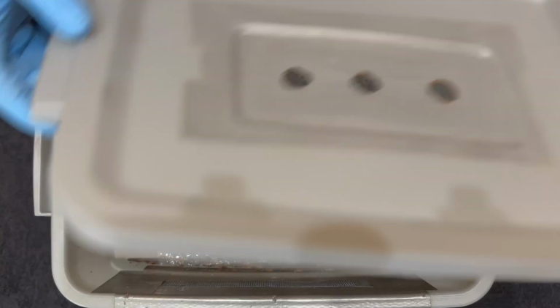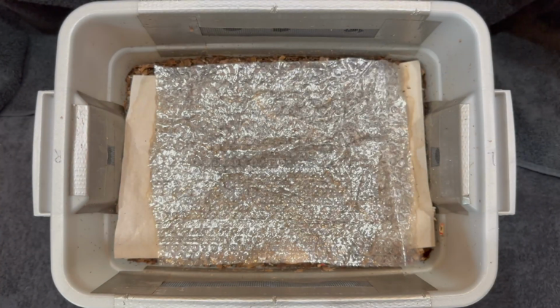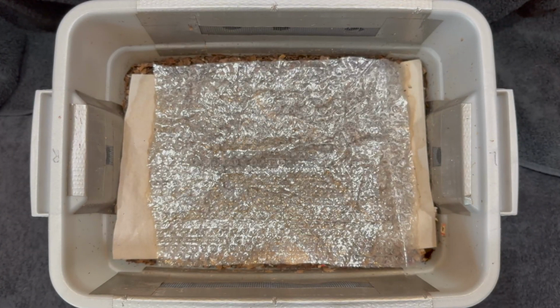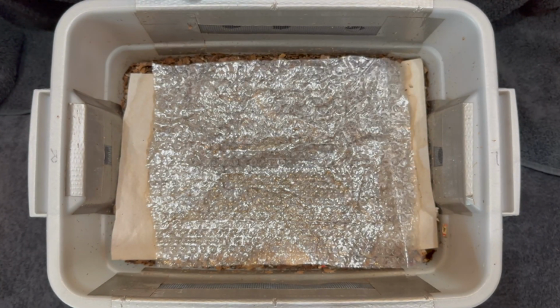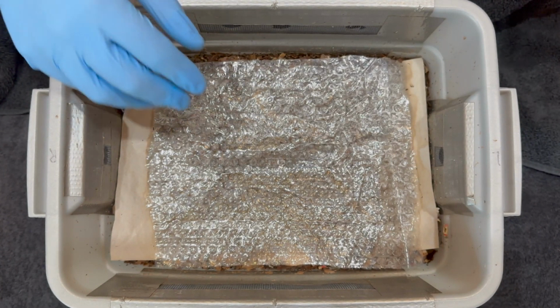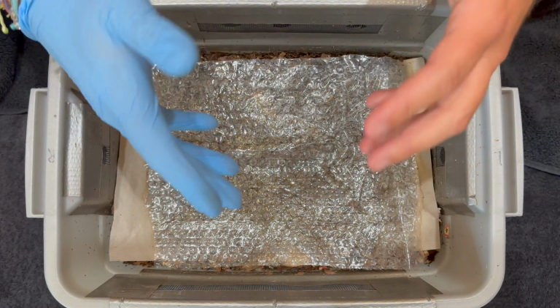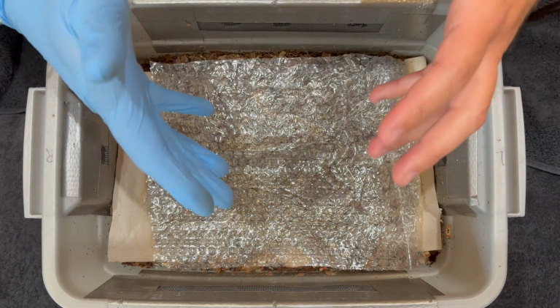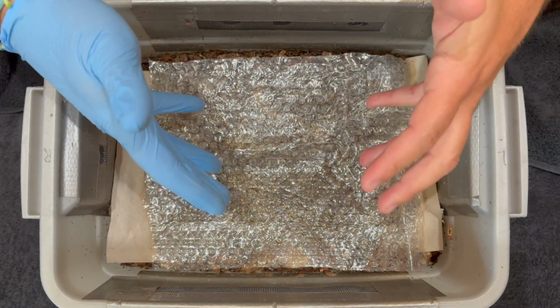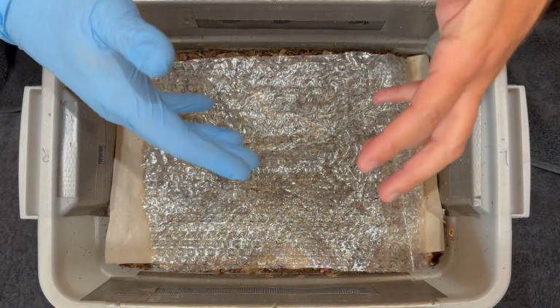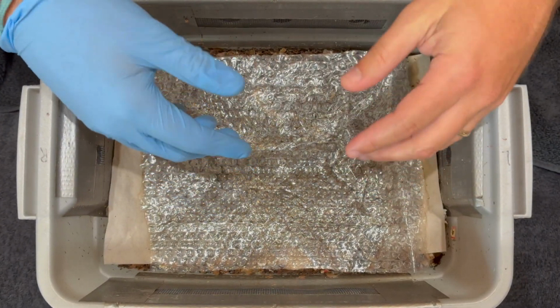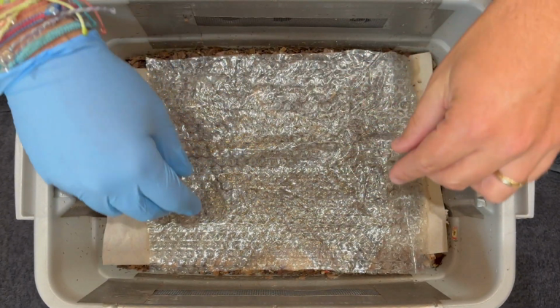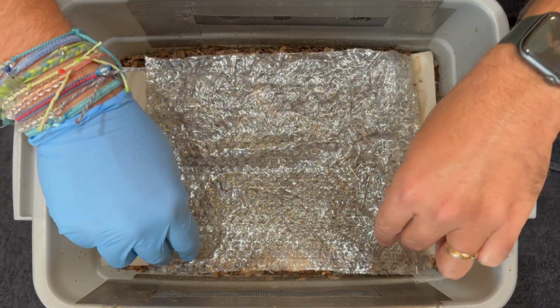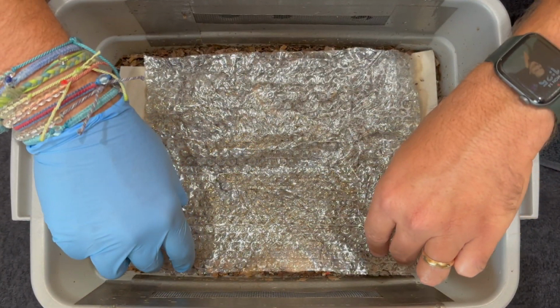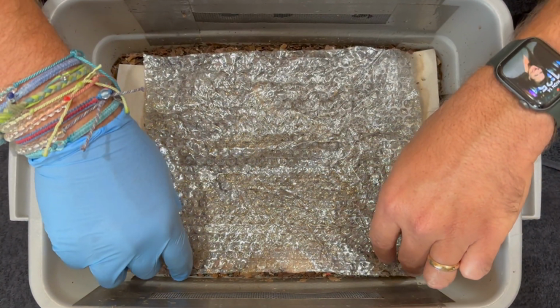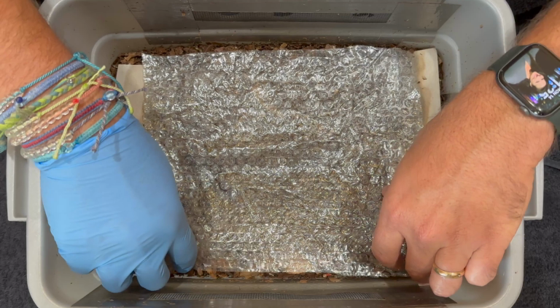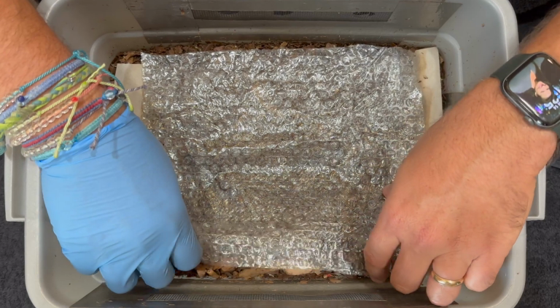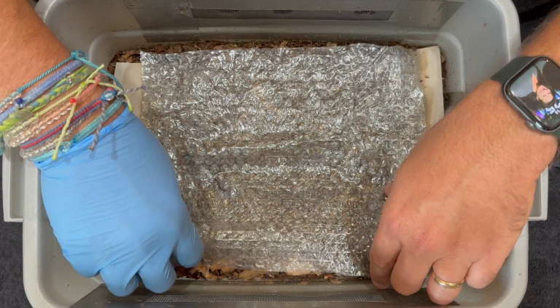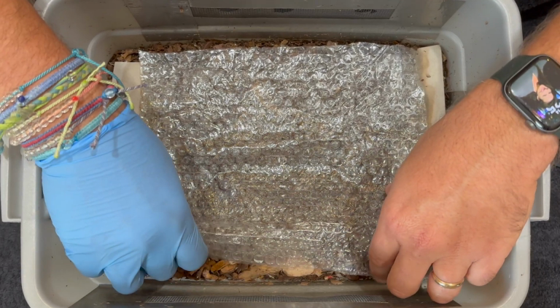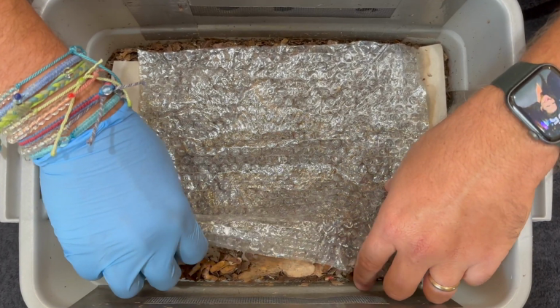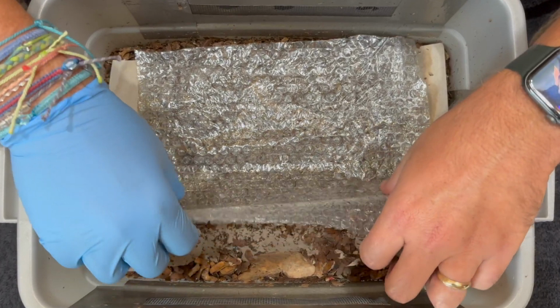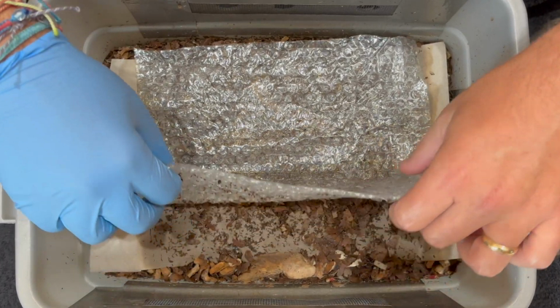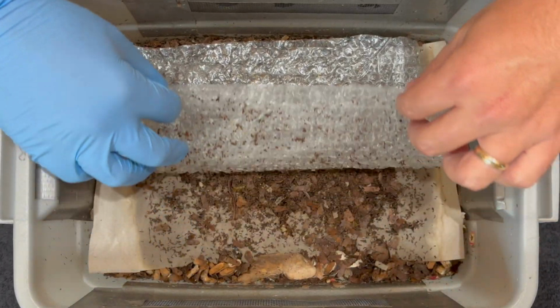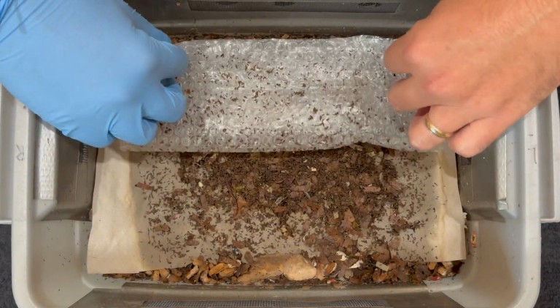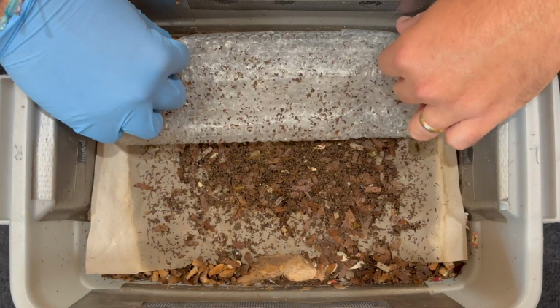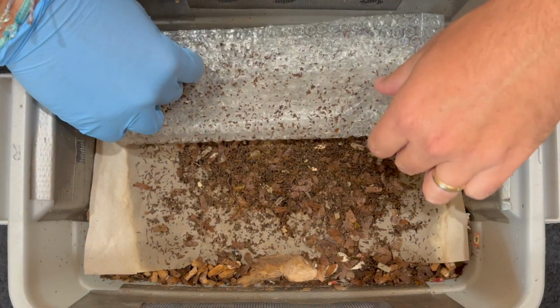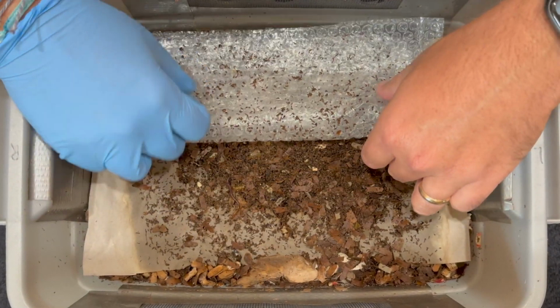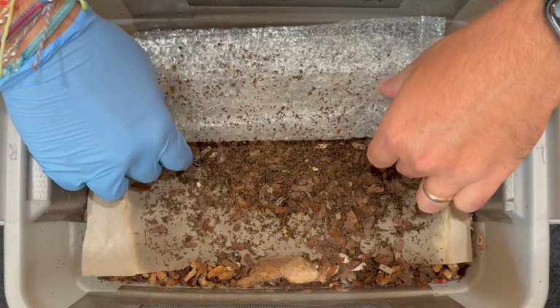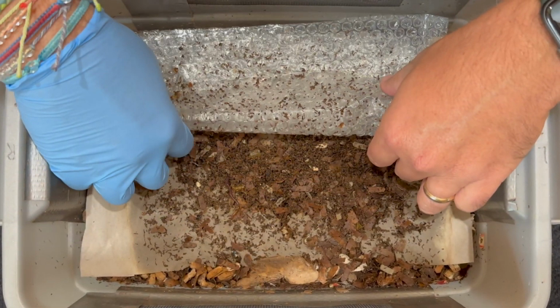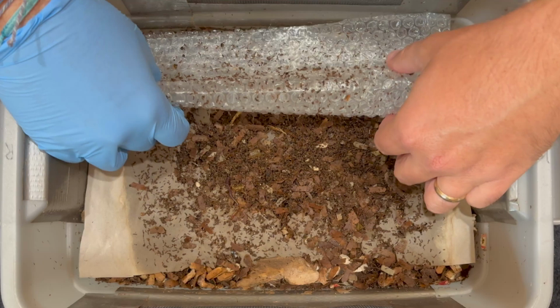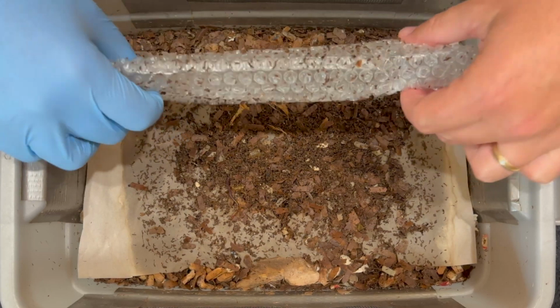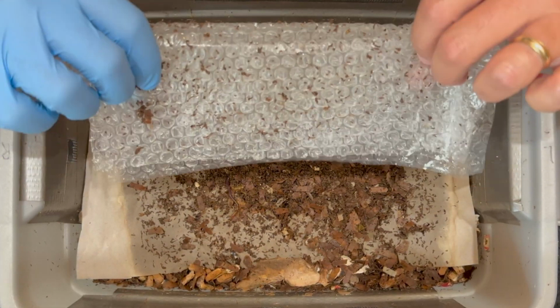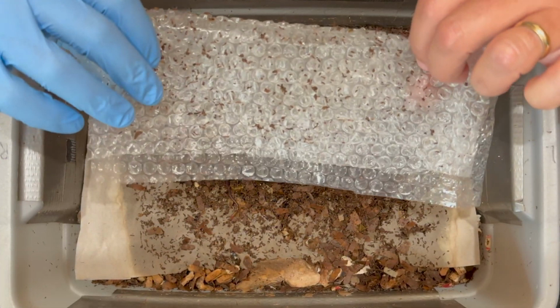We're here at my tiny worm bin and today we are going to start an experiment — raw versus frozen food. And something I want to show you right away...